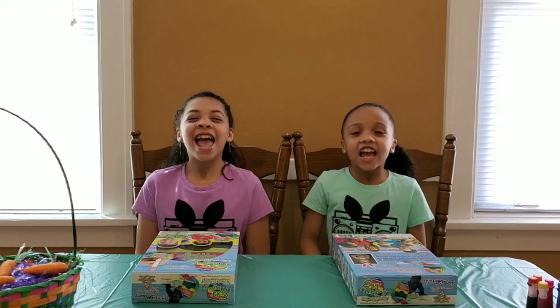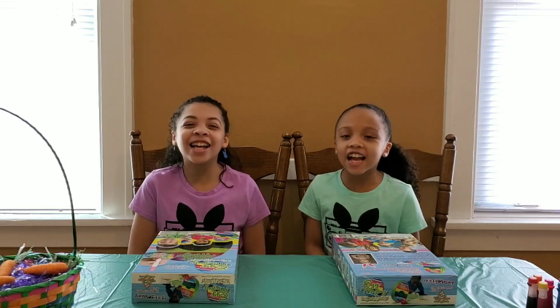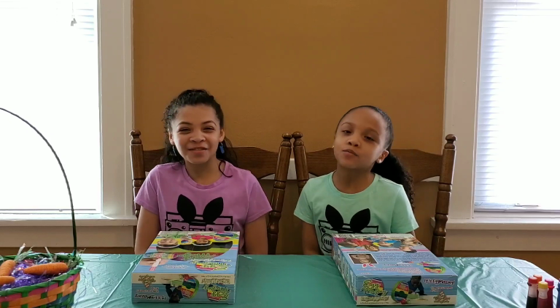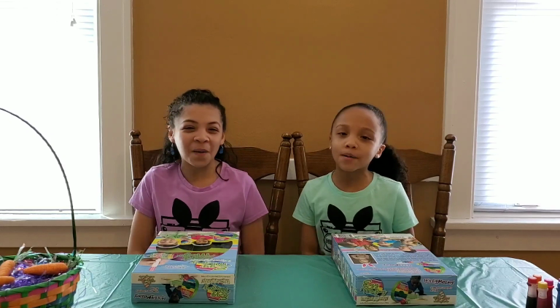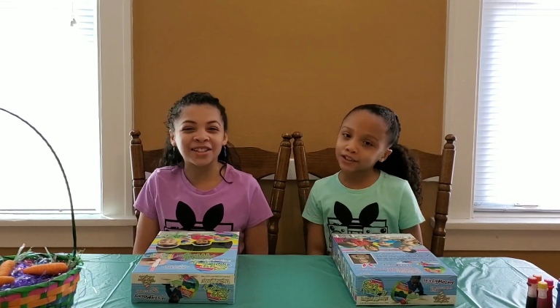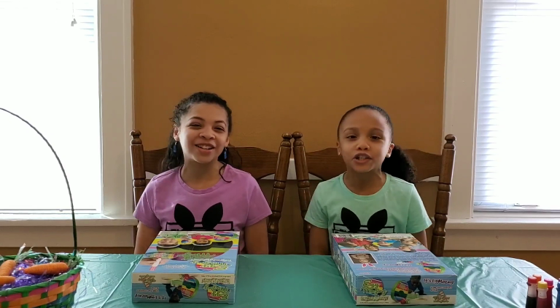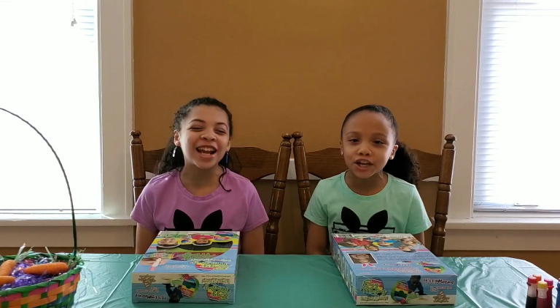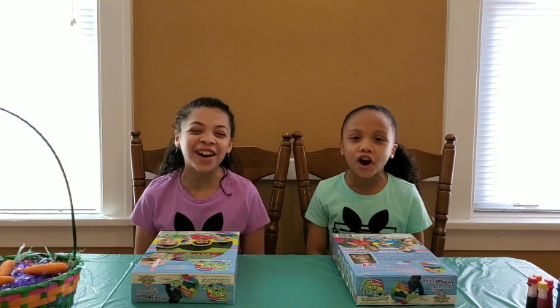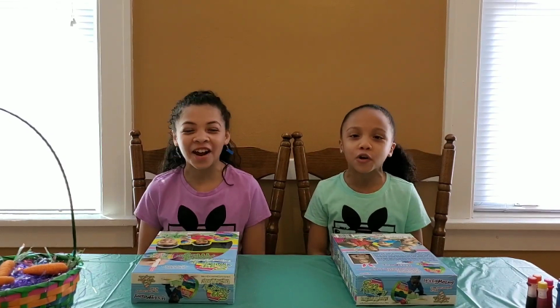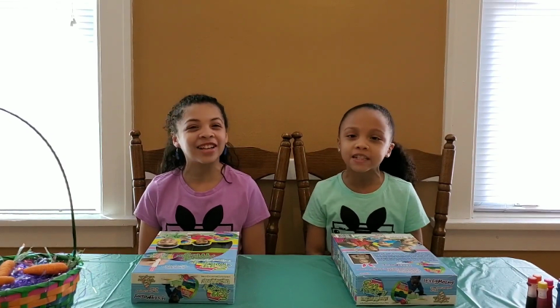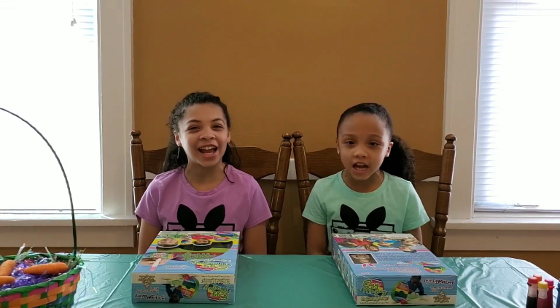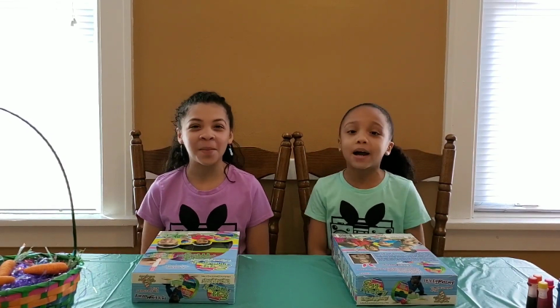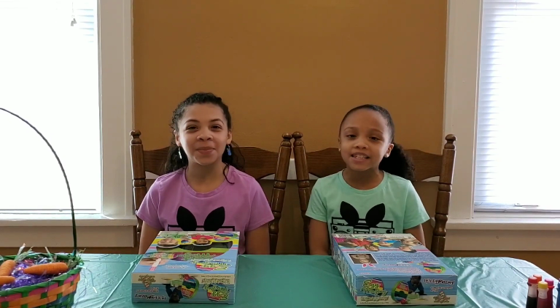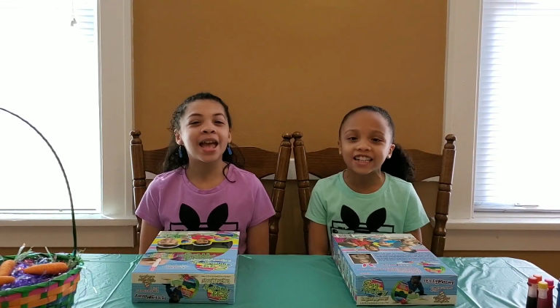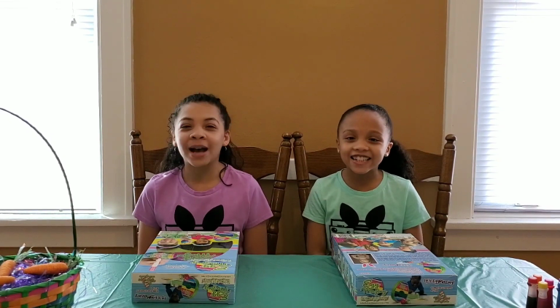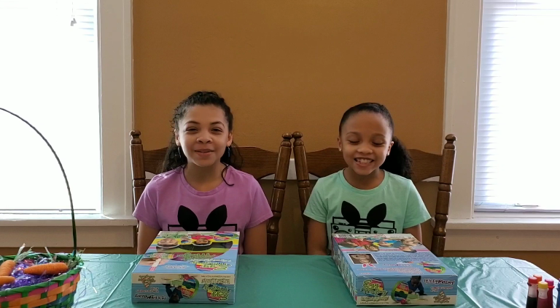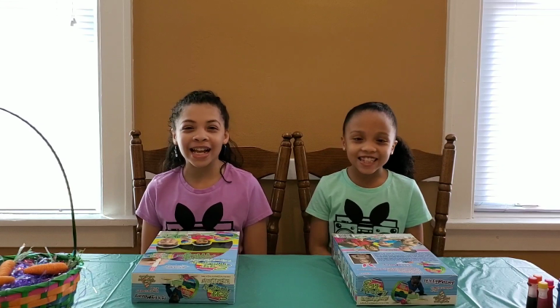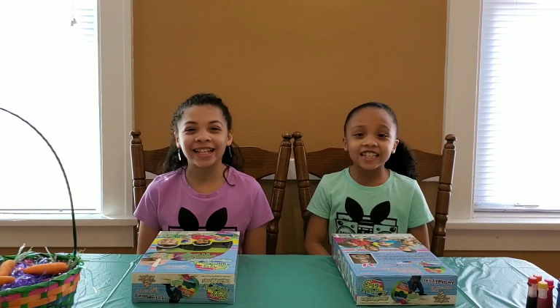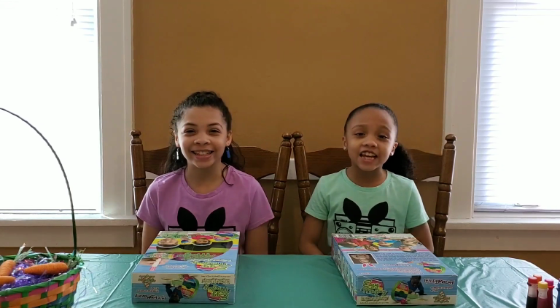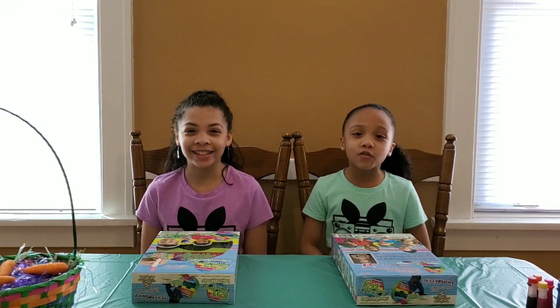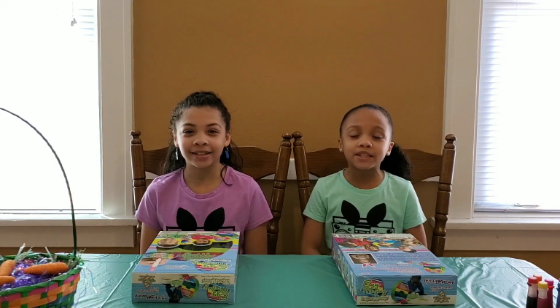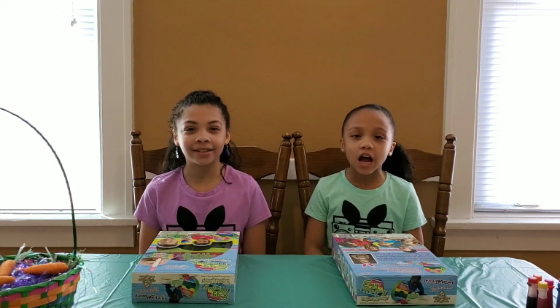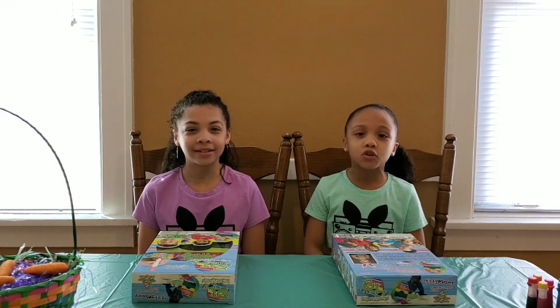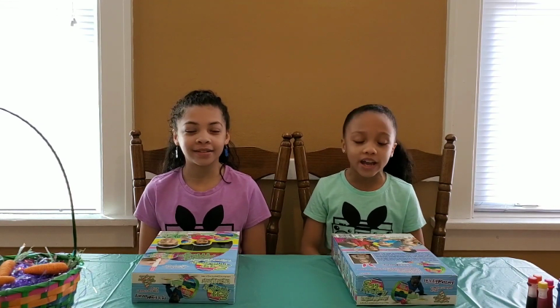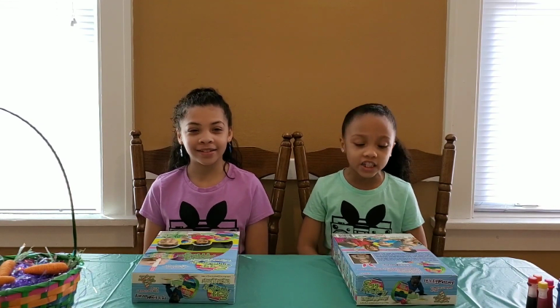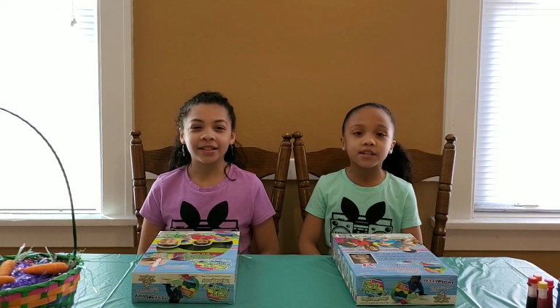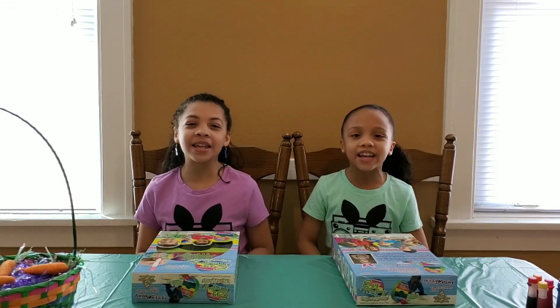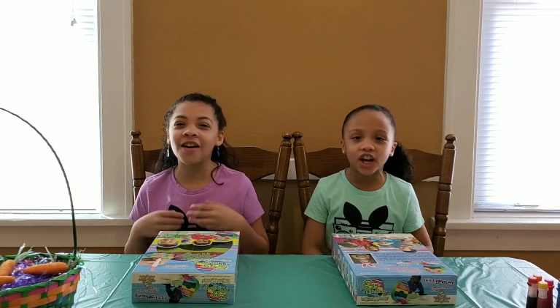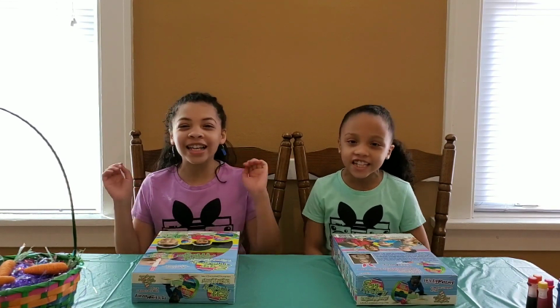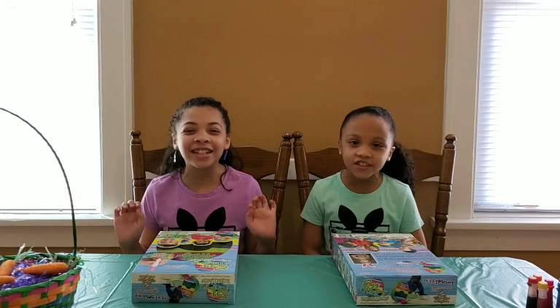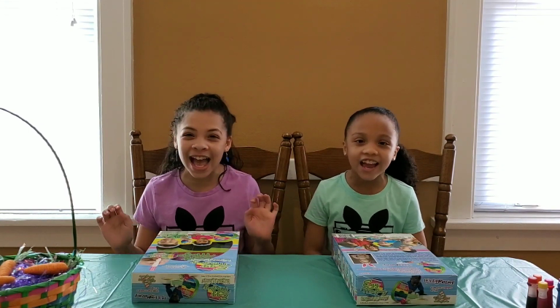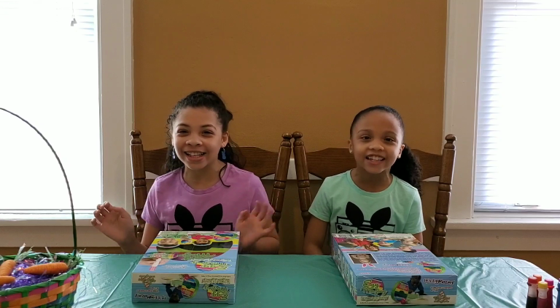Hey guys, welcome back to our new channel called the Crosby Click. My name is Naya and my name is Niani, and today we are going to be testing out two ways to make your Easter eggs.